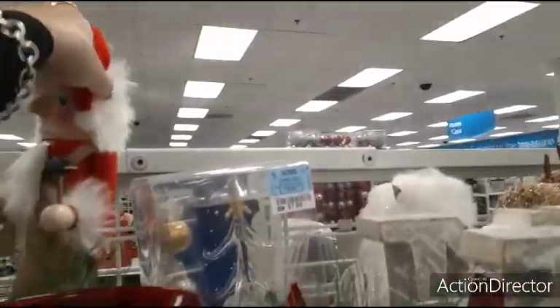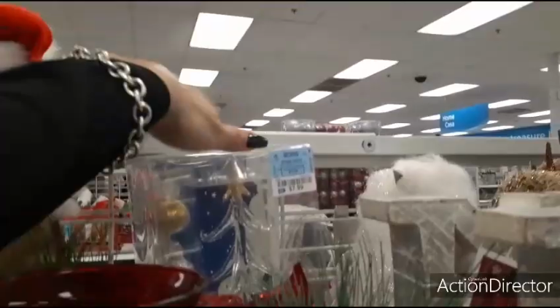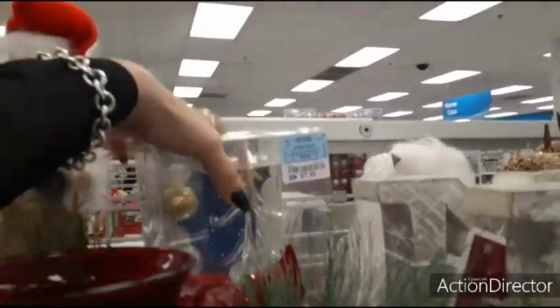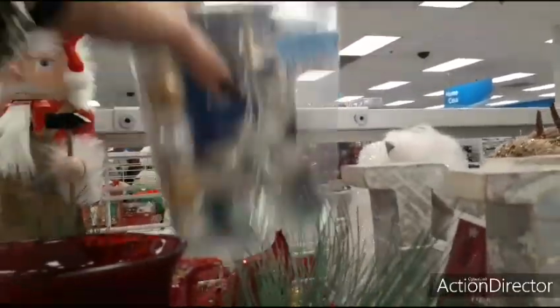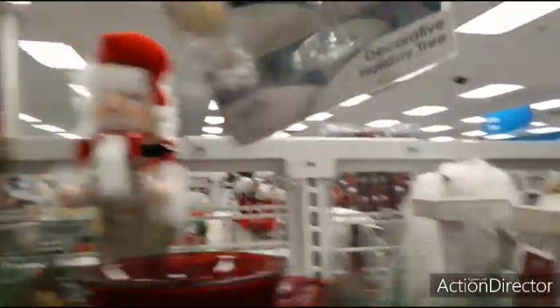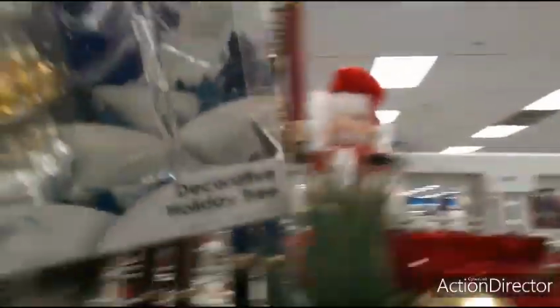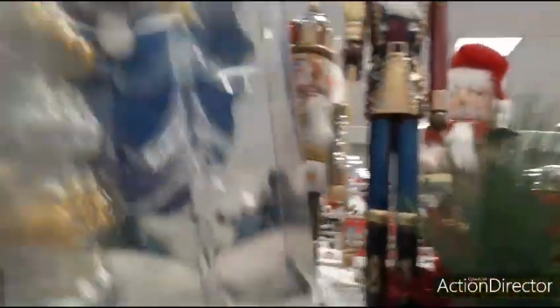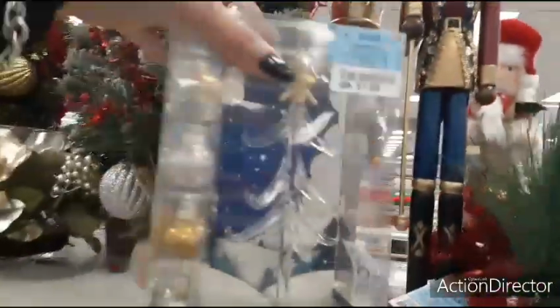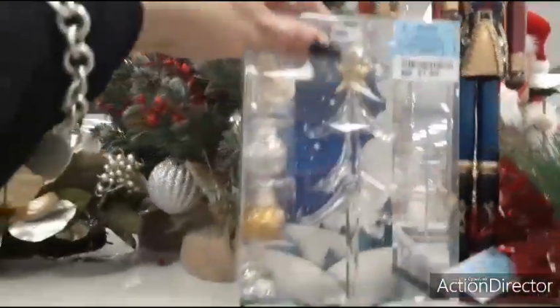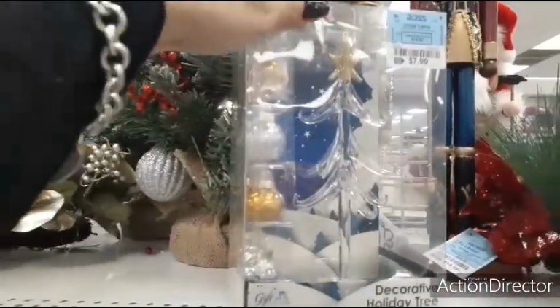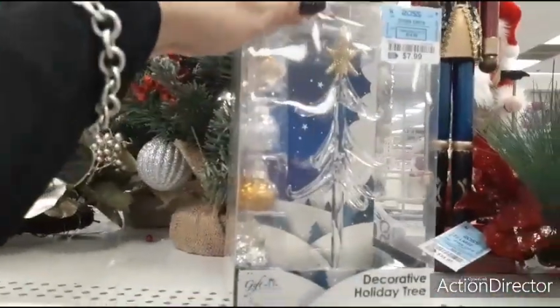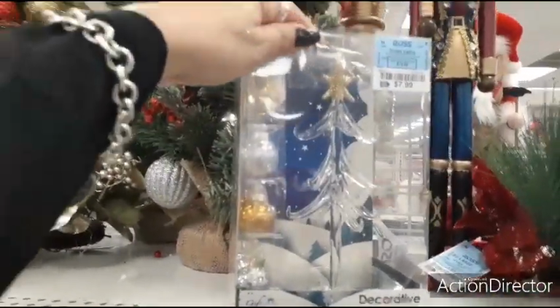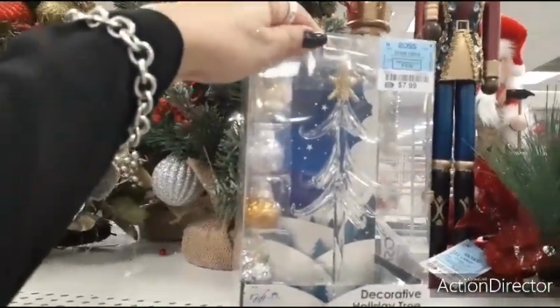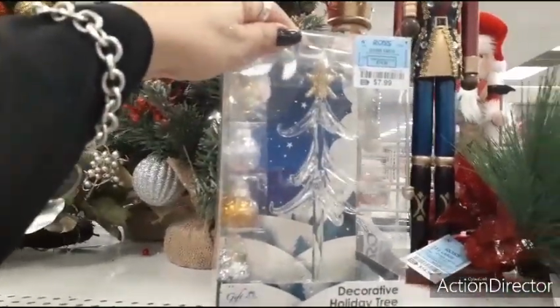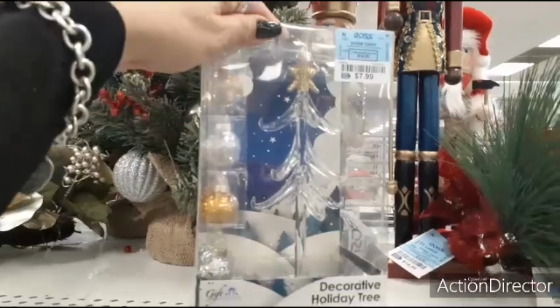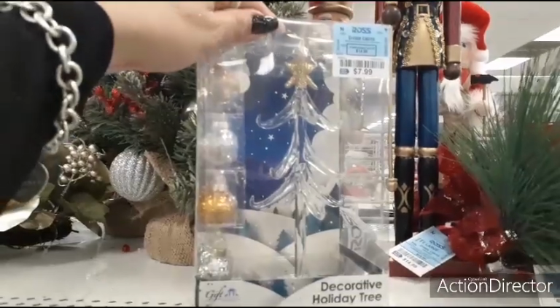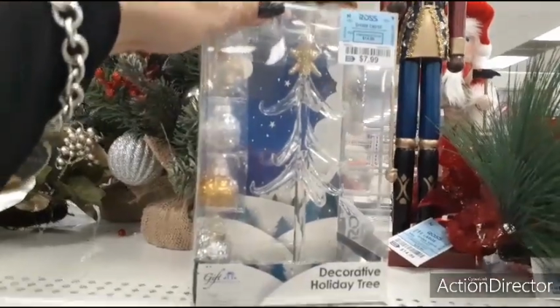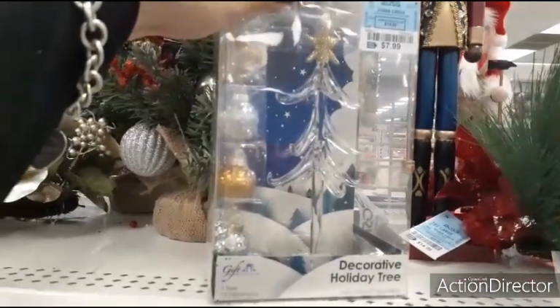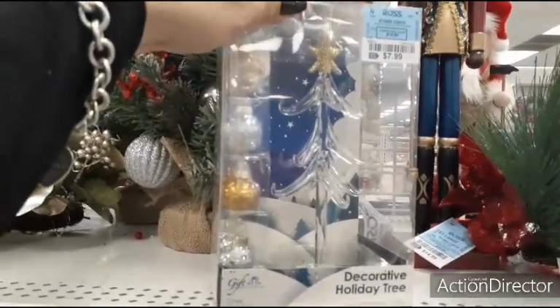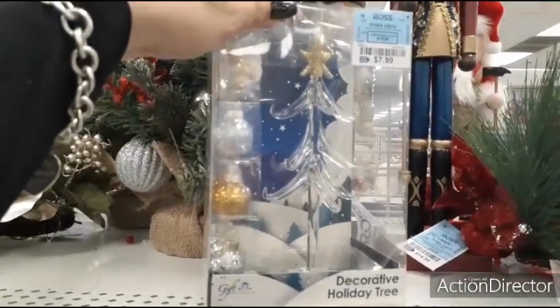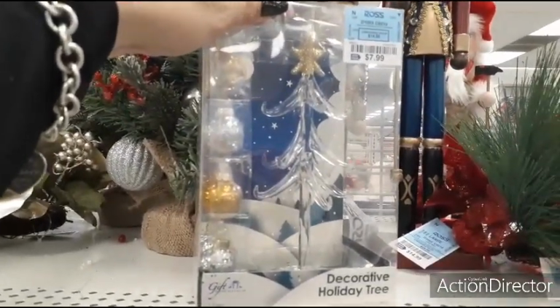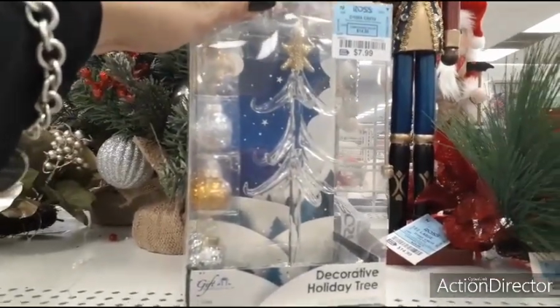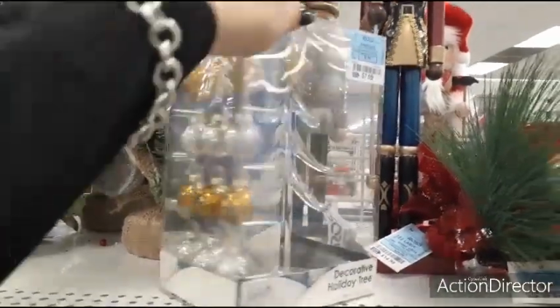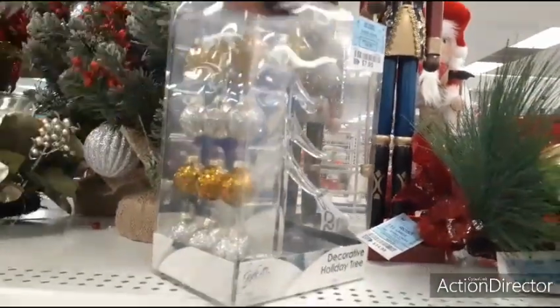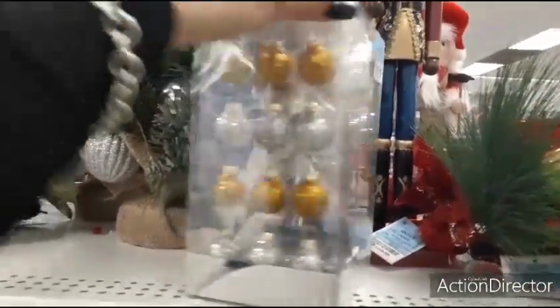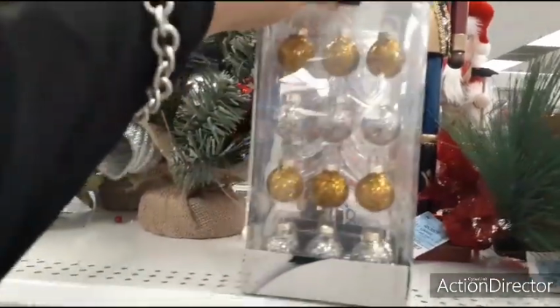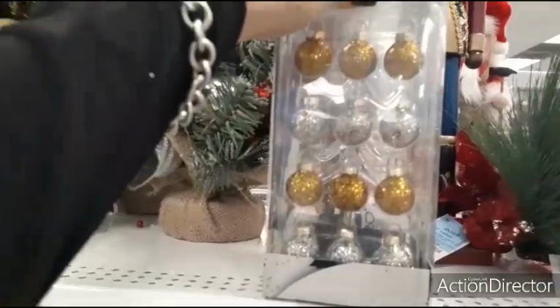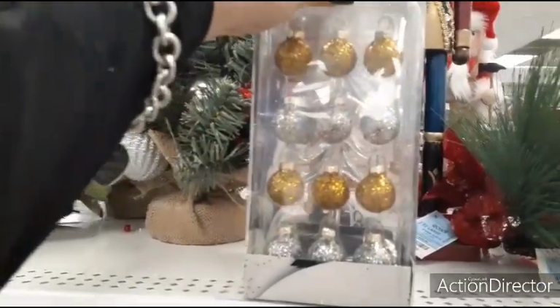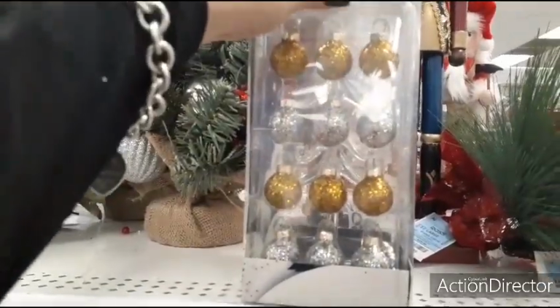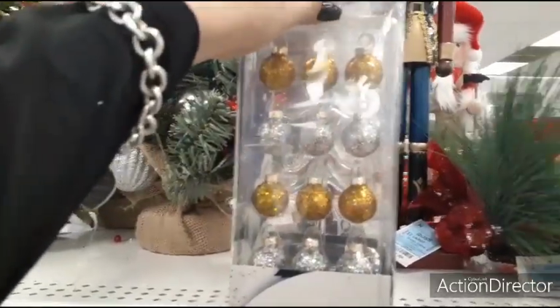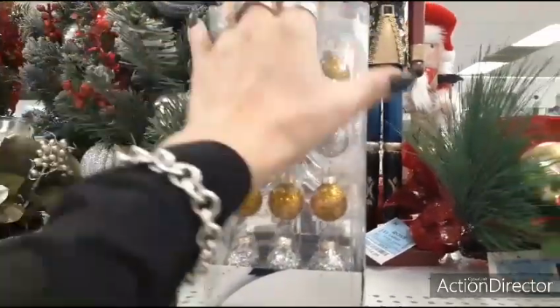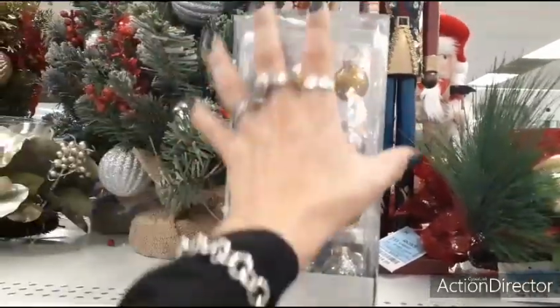We also have this cute decorative holiday tree — one tree with 12 ornaments — for $7.99. Those are the ornaments that you would get with it, all included.